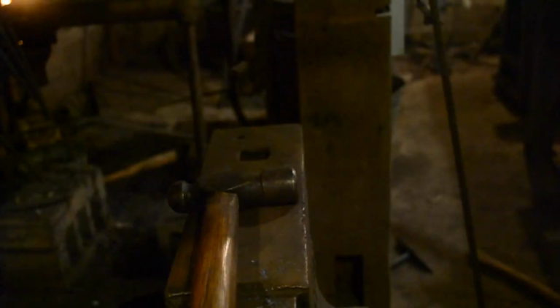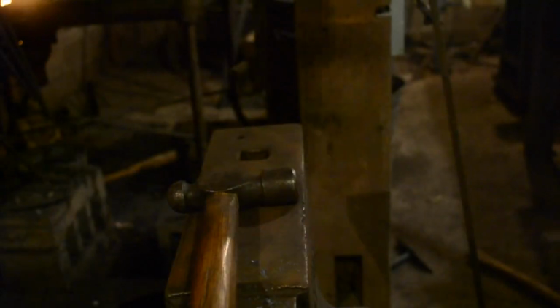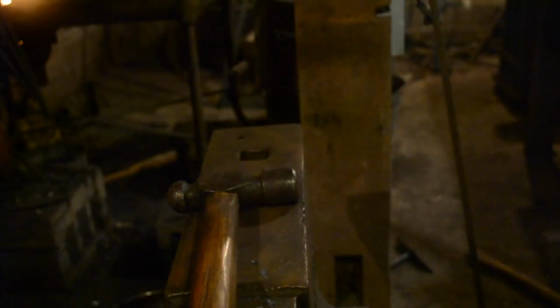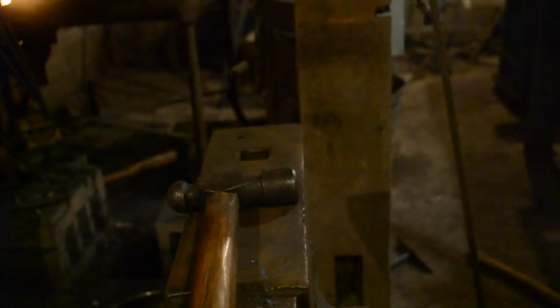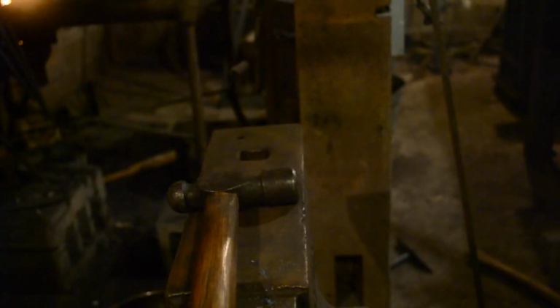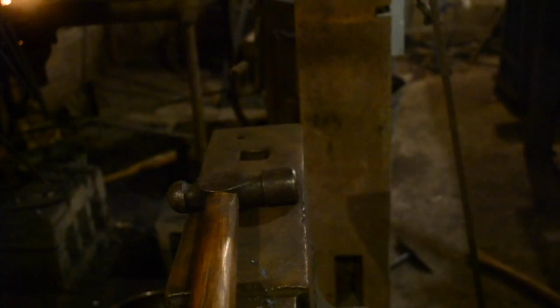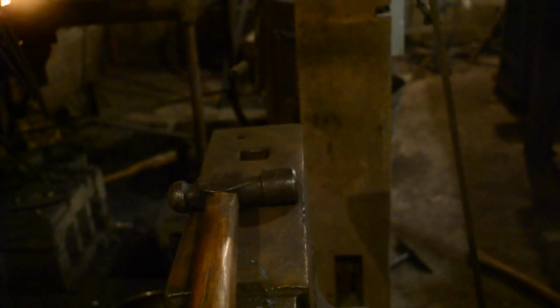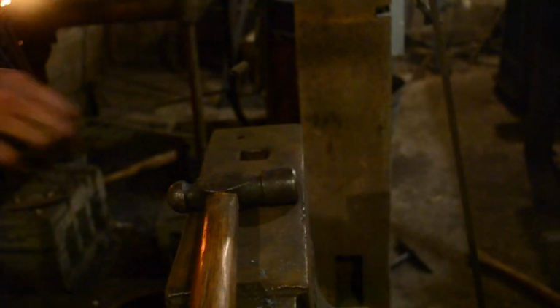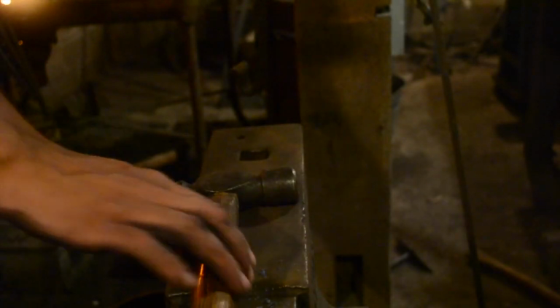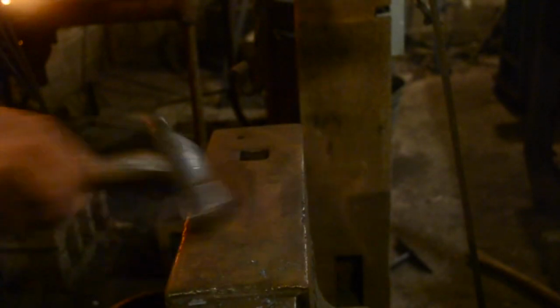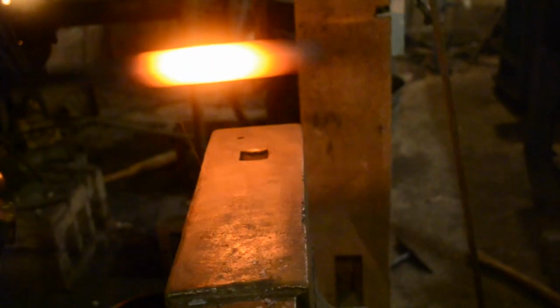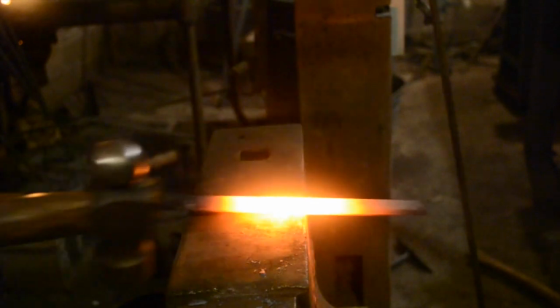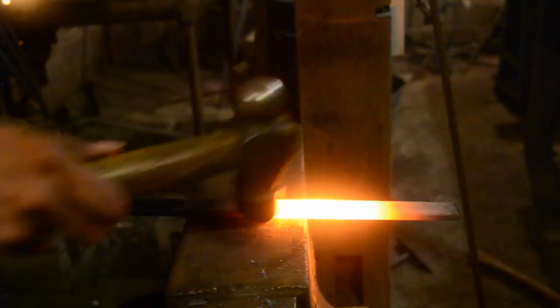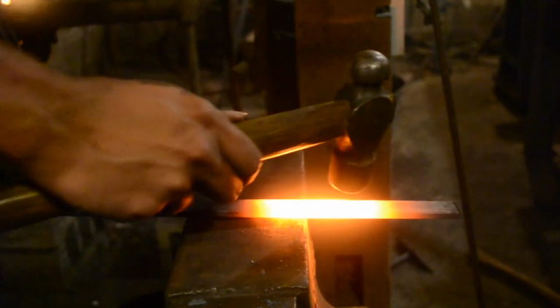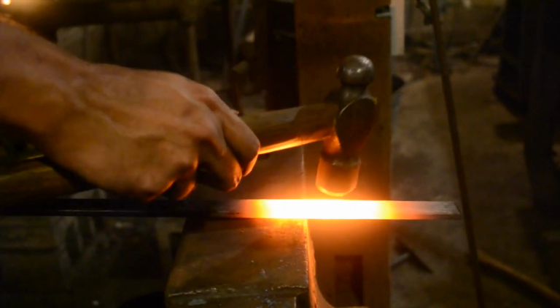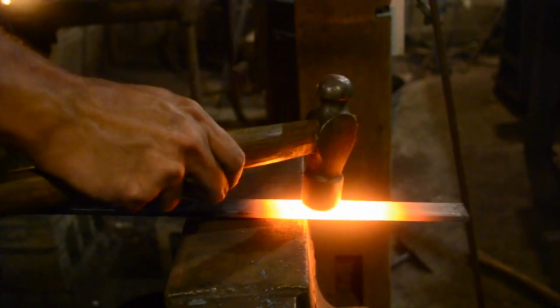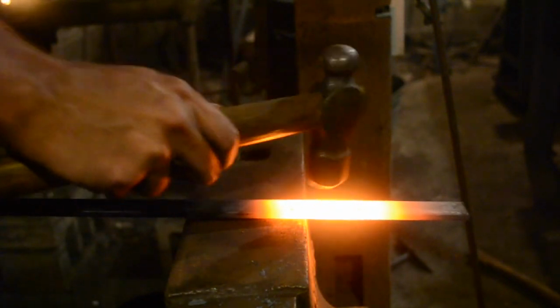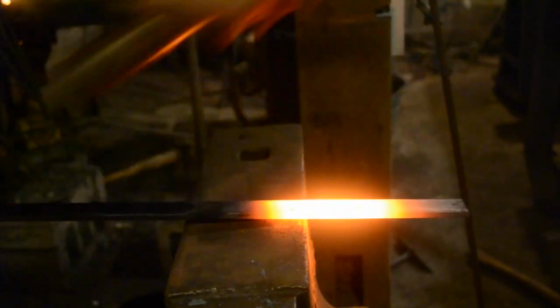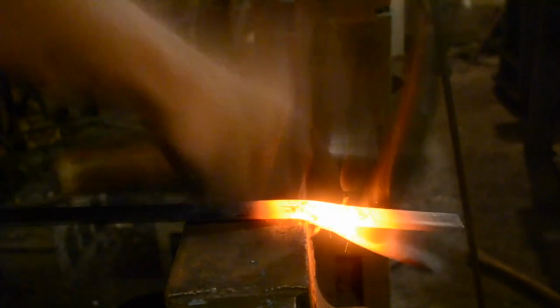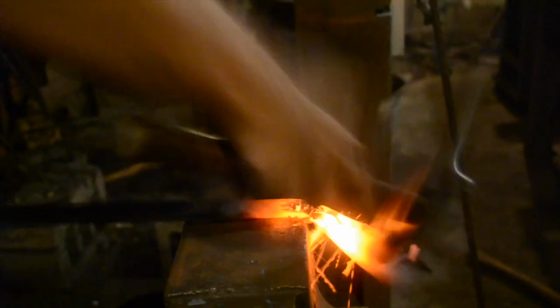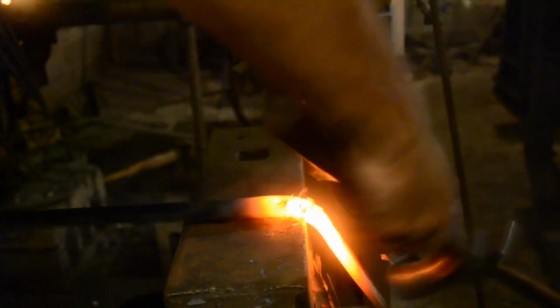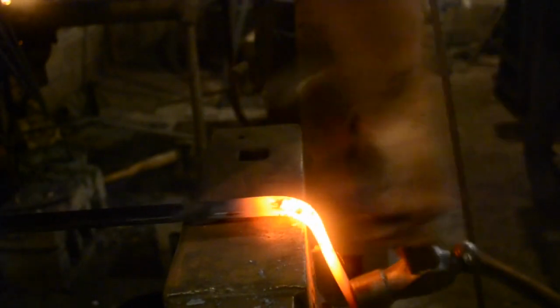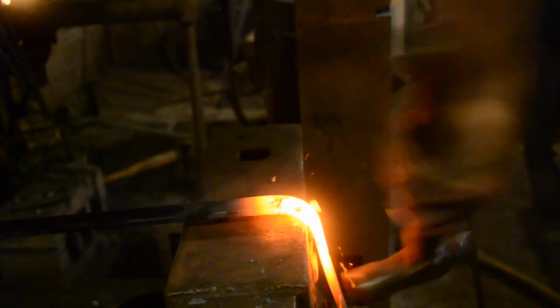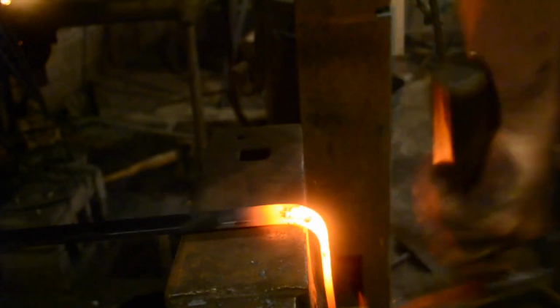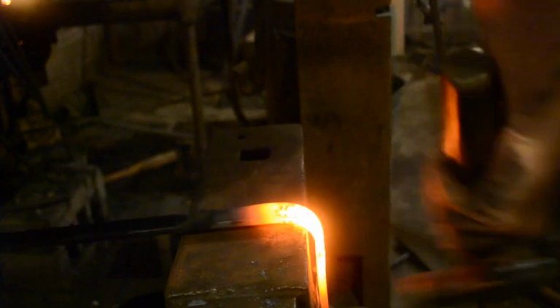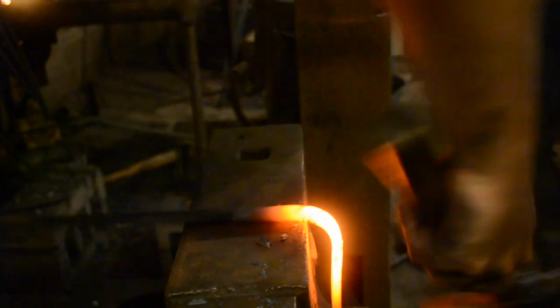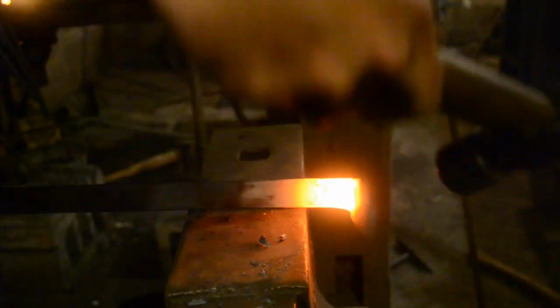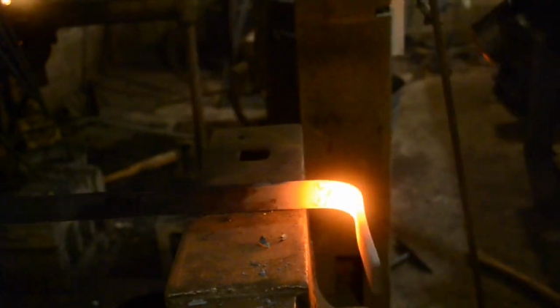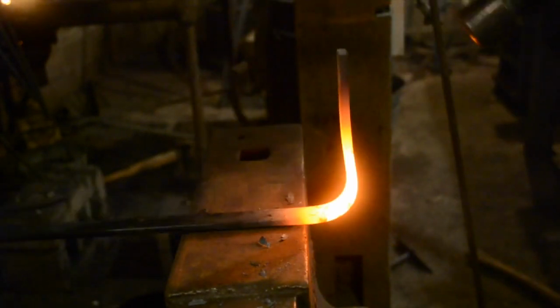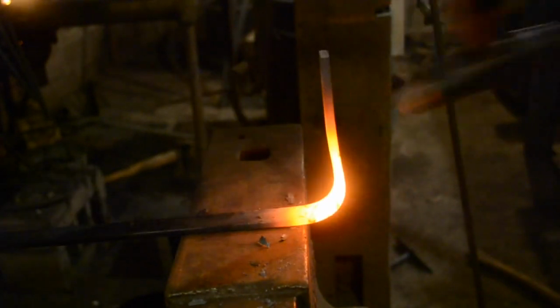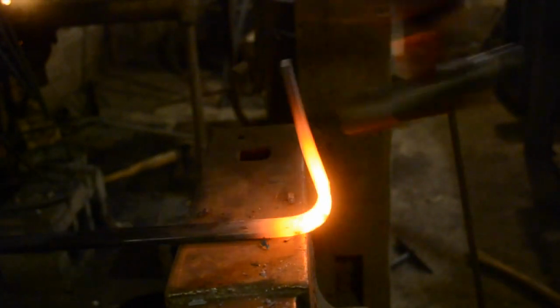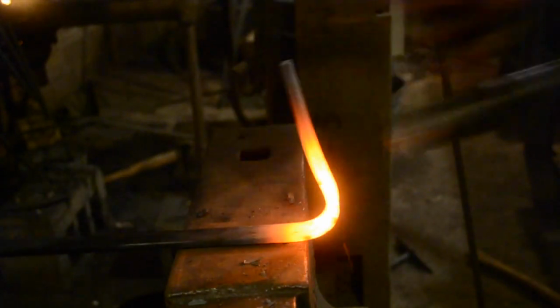Hello there. In today's video I am going to be making a trade axe tomahawk. I'm starting with a piece of one inch by a quarter inch mild steel flat stock. The first step is bending it over to form the eye of the axe.